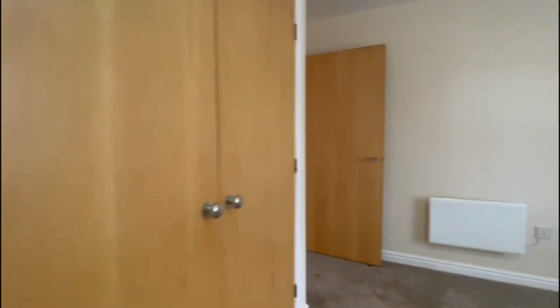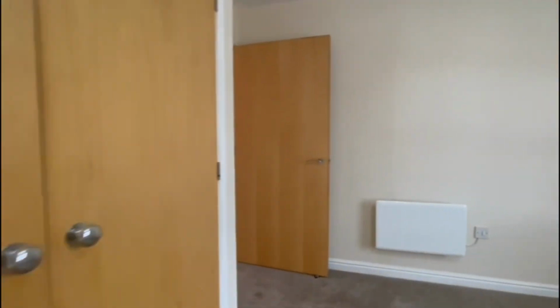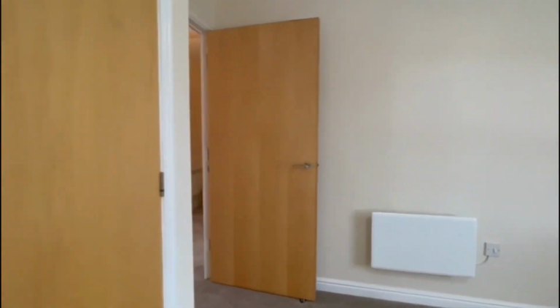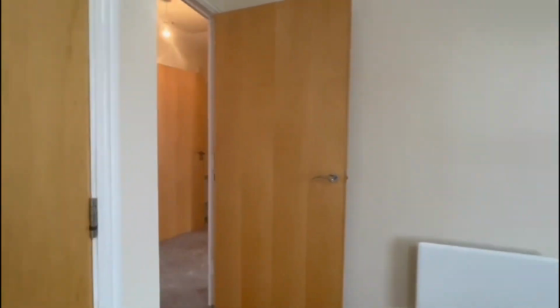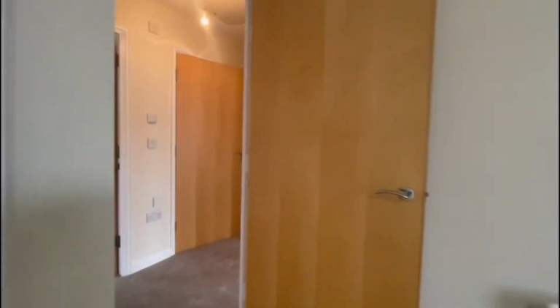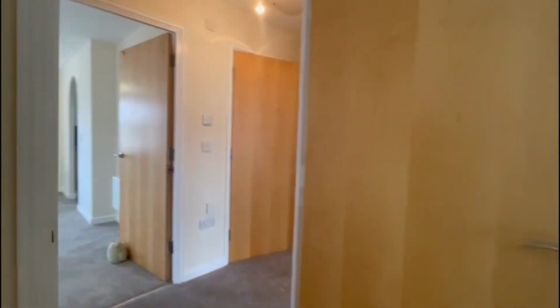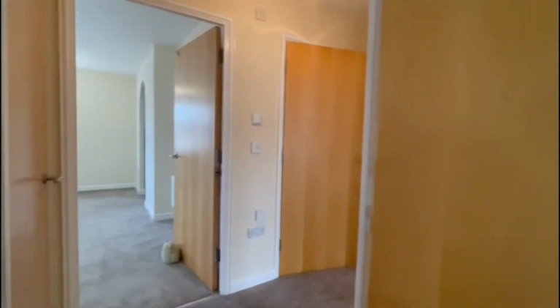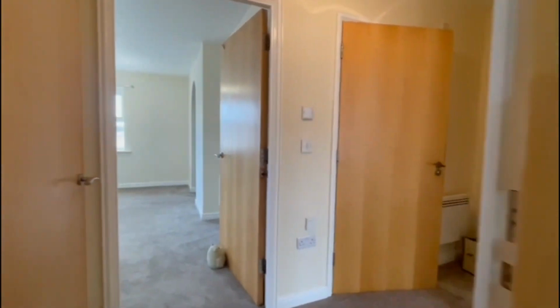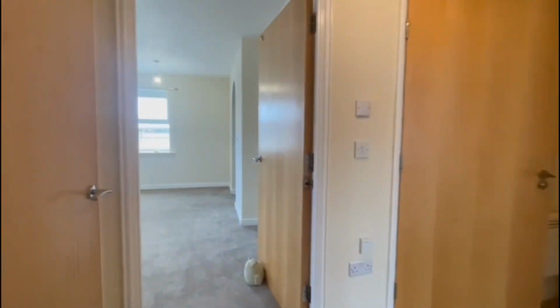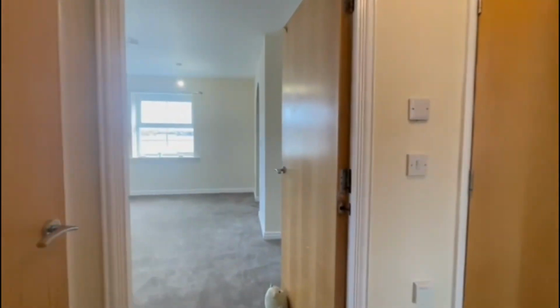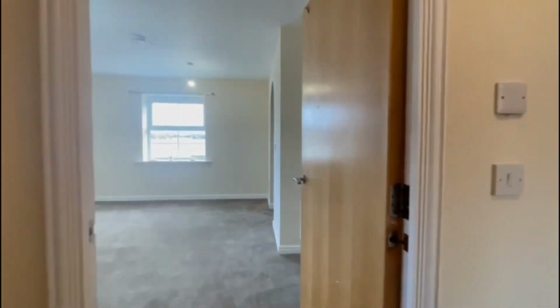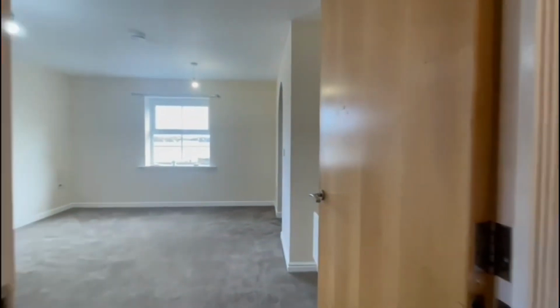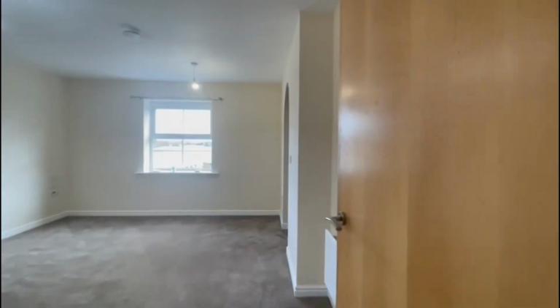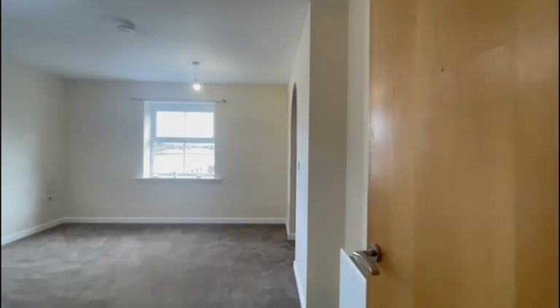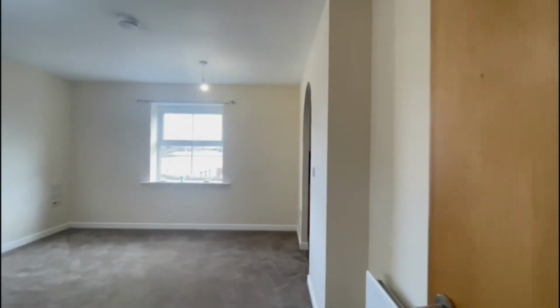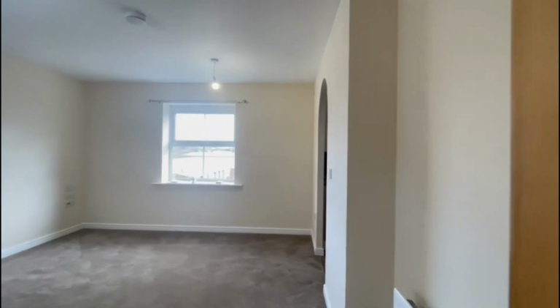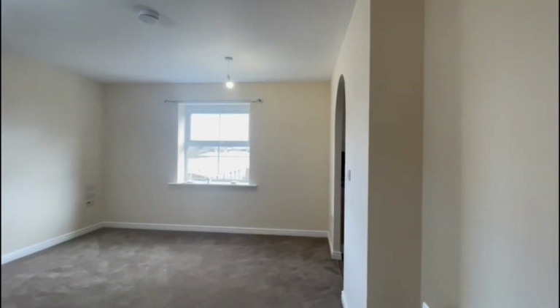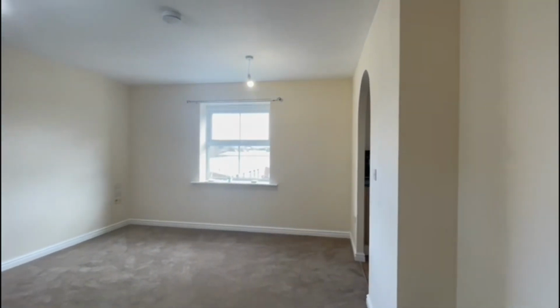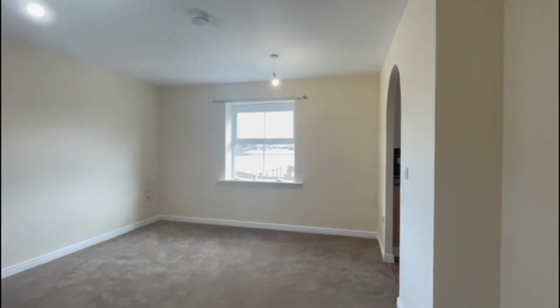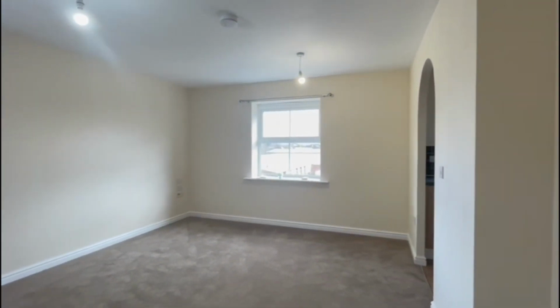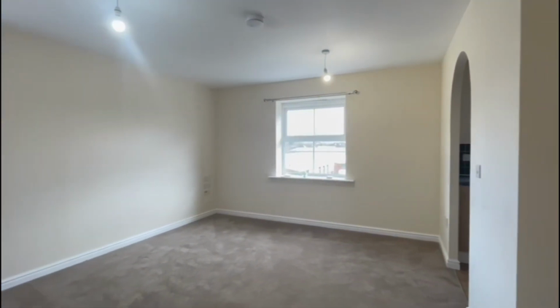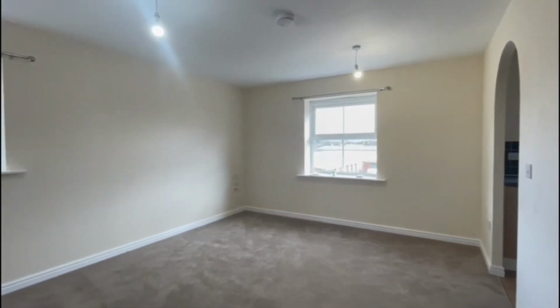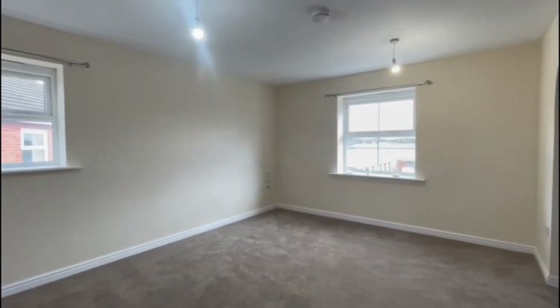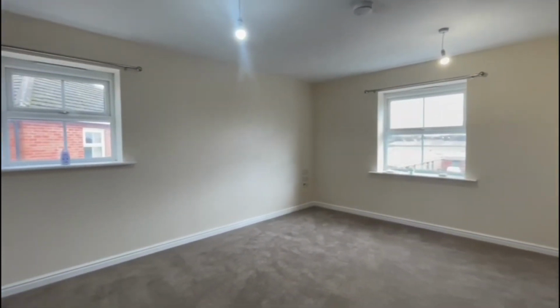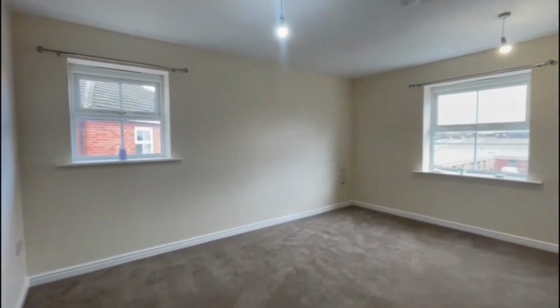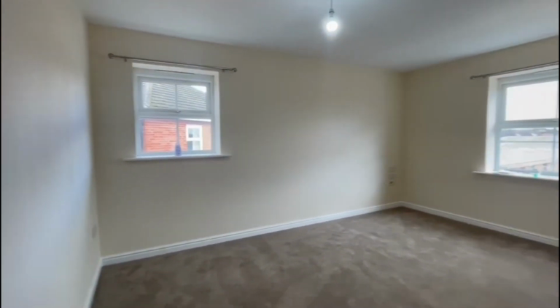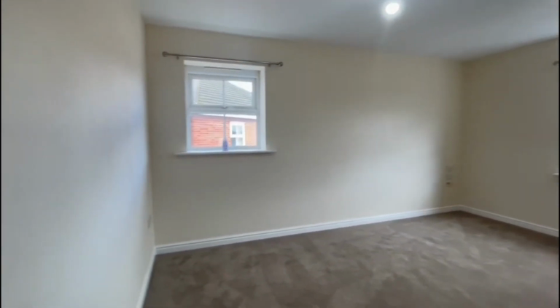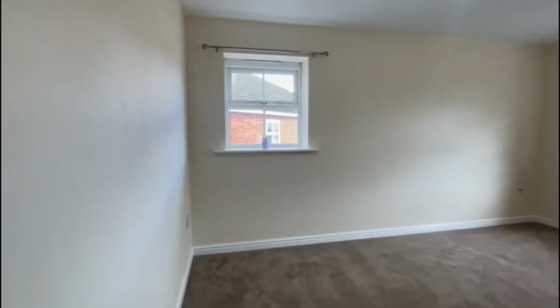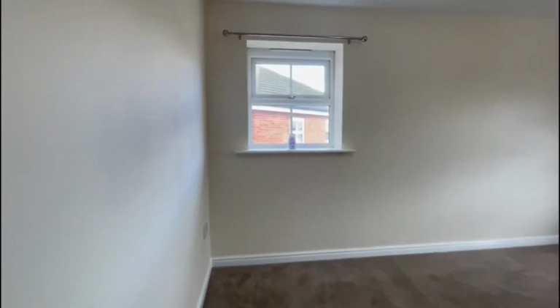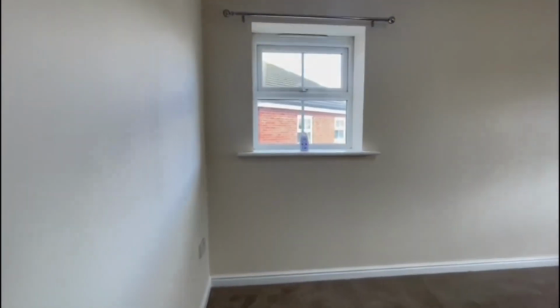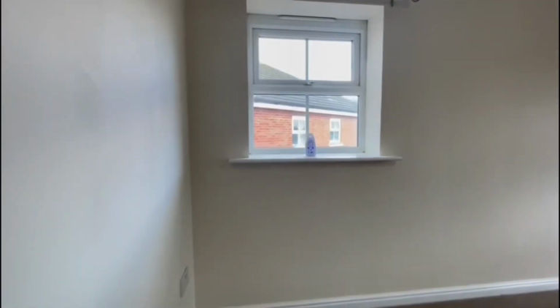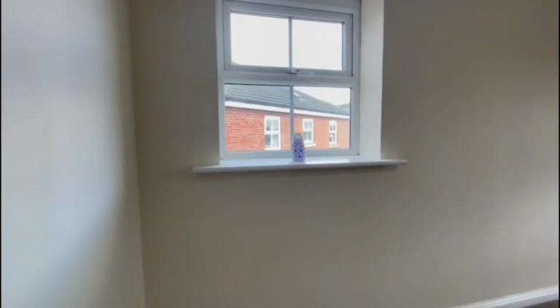Now we'll just head across the landing and have a look at the remaining accommodation. We have this really large sitting room here — it offers lots of space and is very light as well.